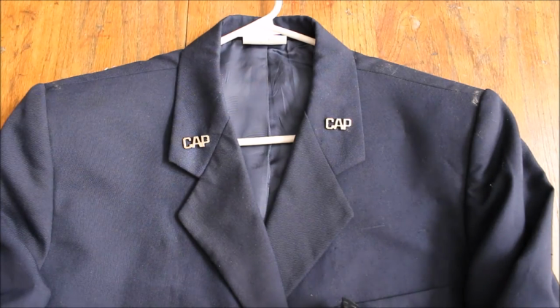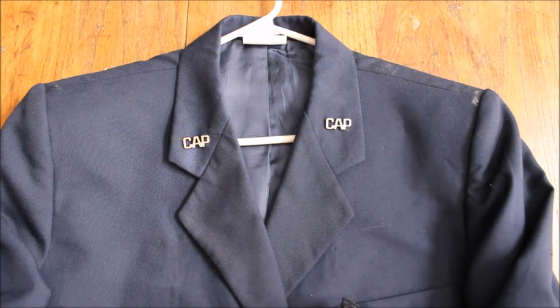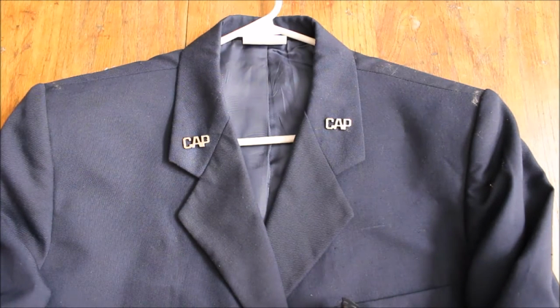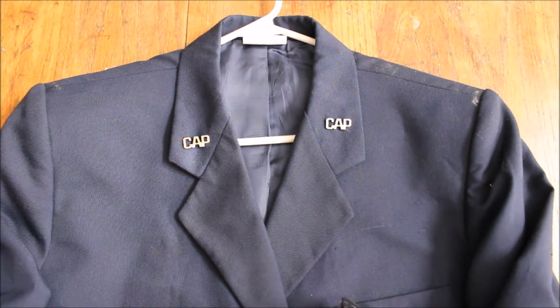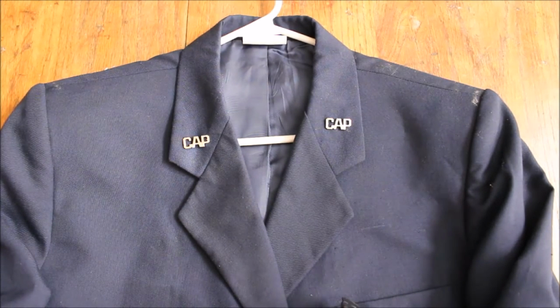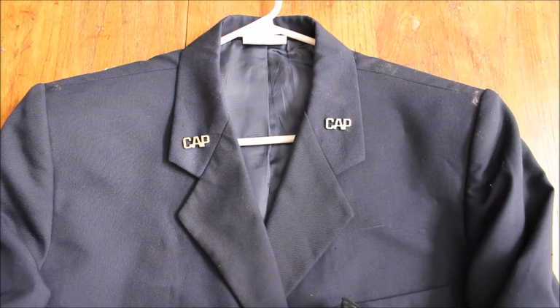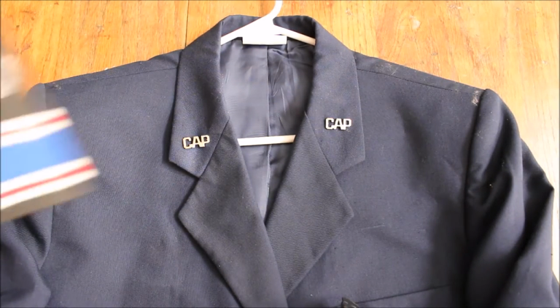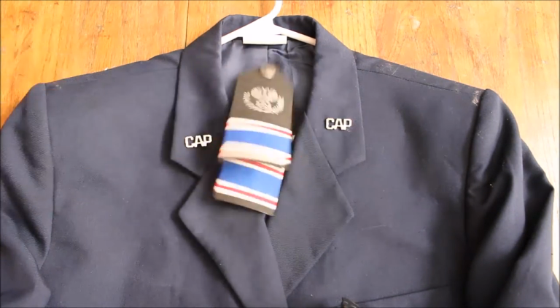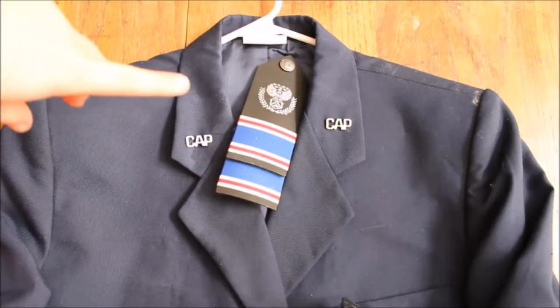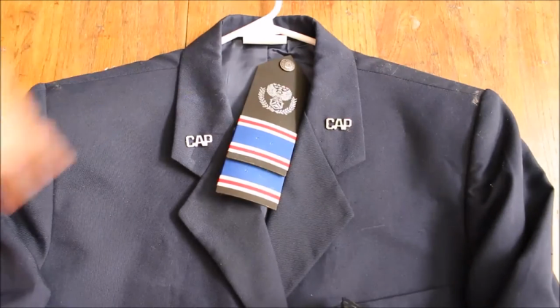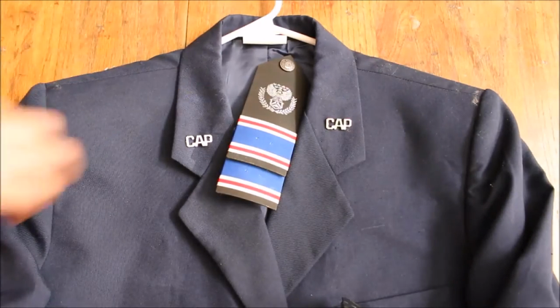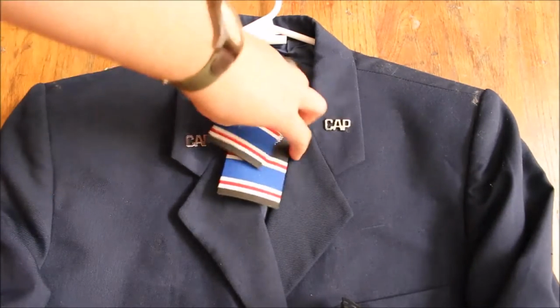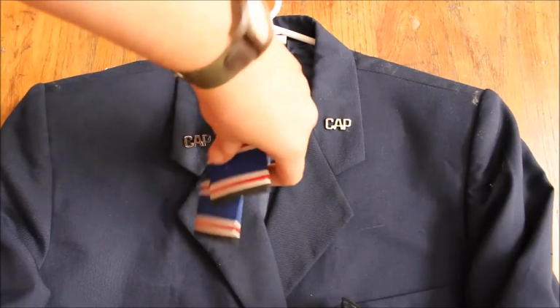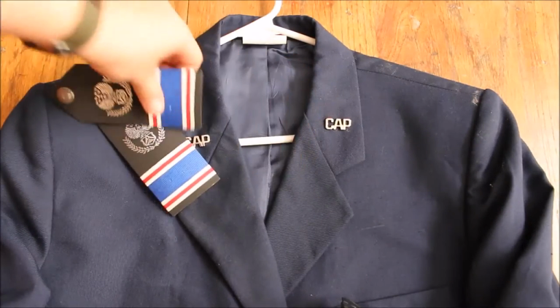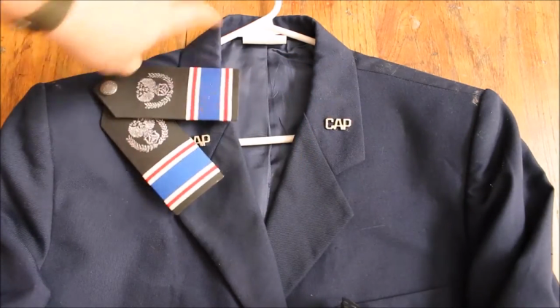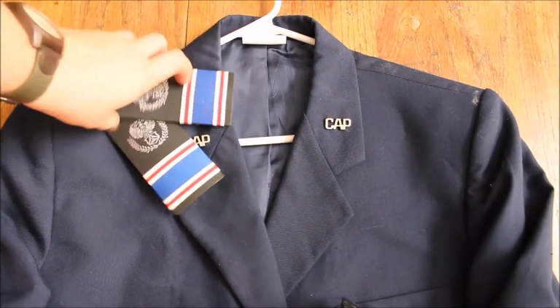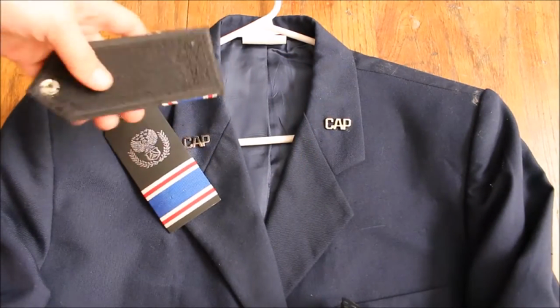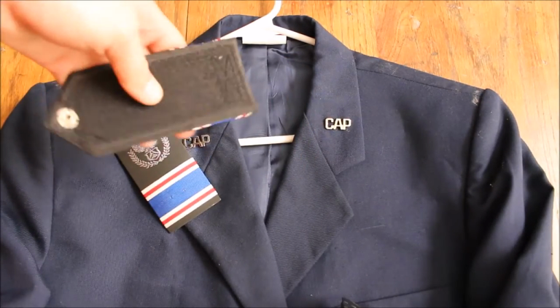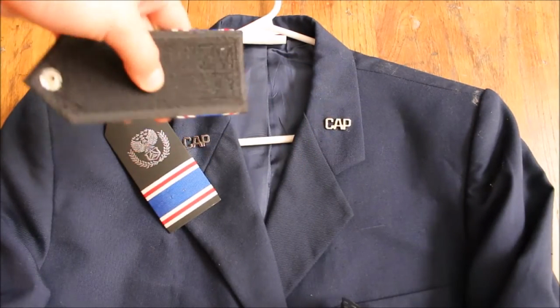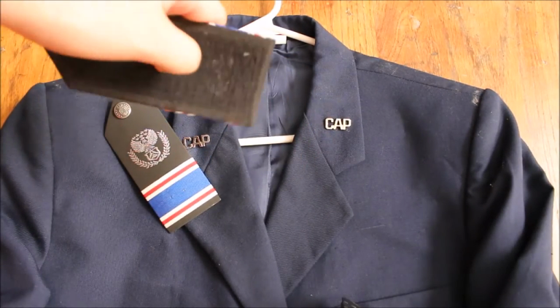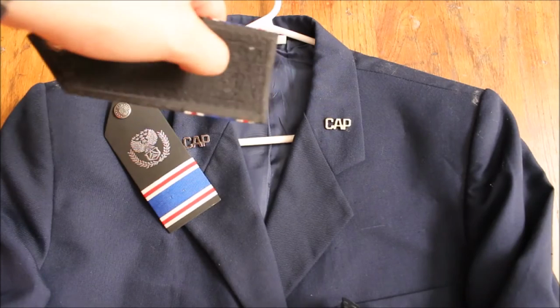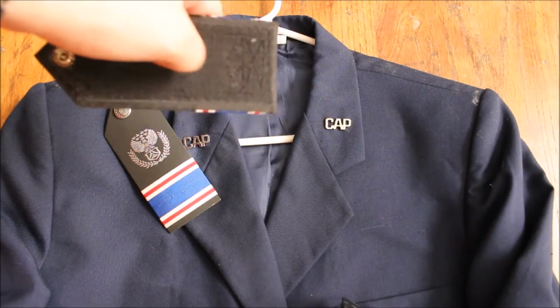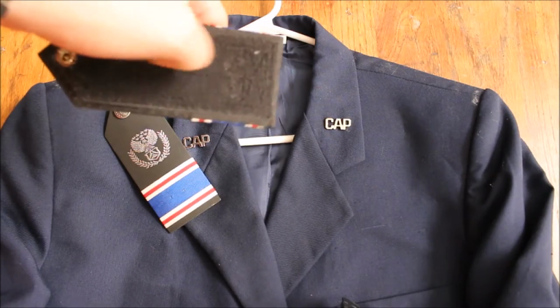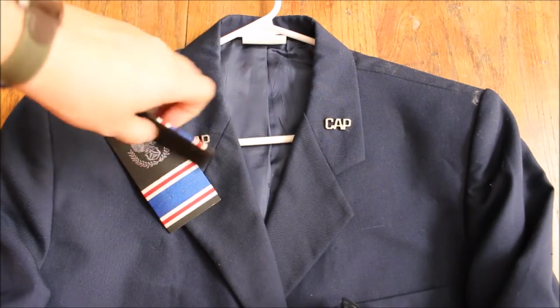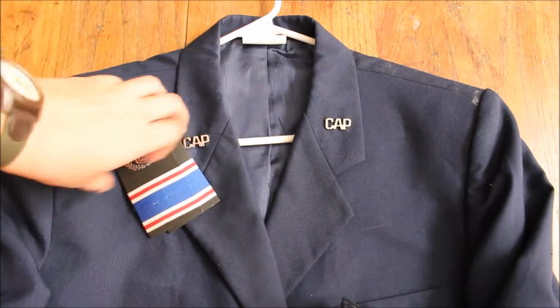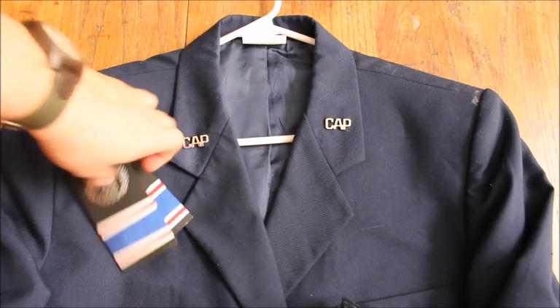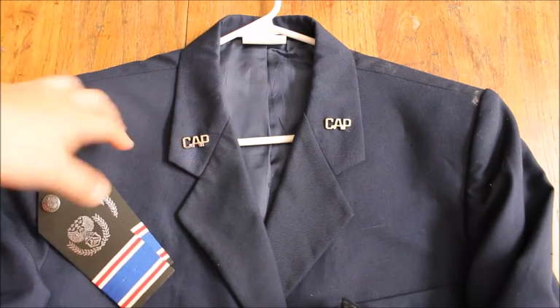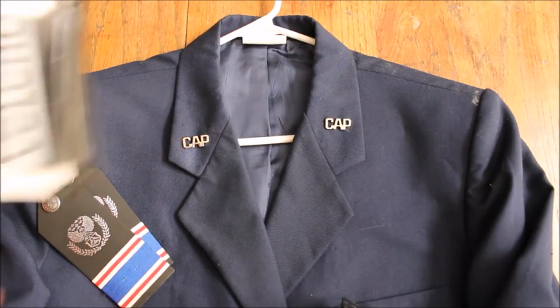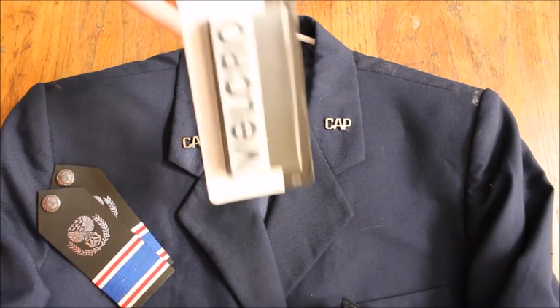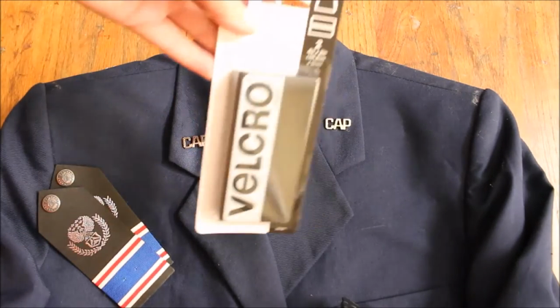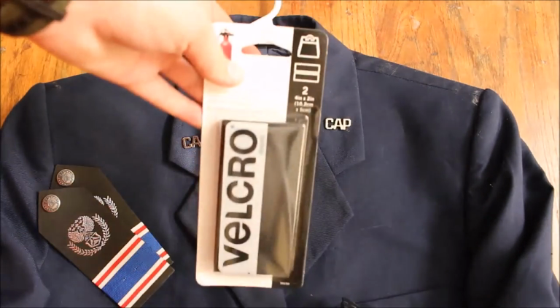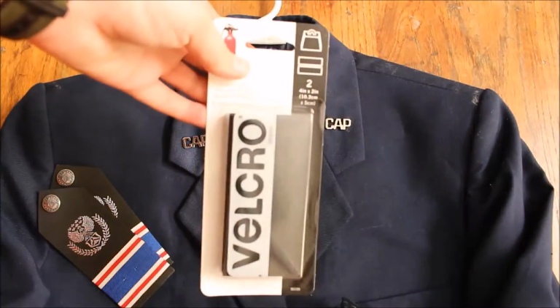All that you really need is your service coat and shoulder boards. I go with these, and I am aware that they don't have insignias. Just a quick note, these have the rough side of Velcro, and then you need some sort of Velcro.